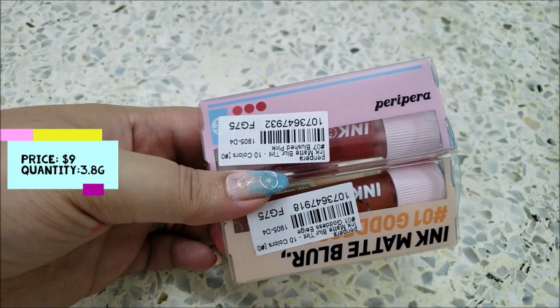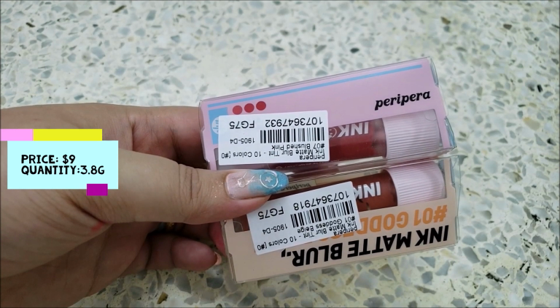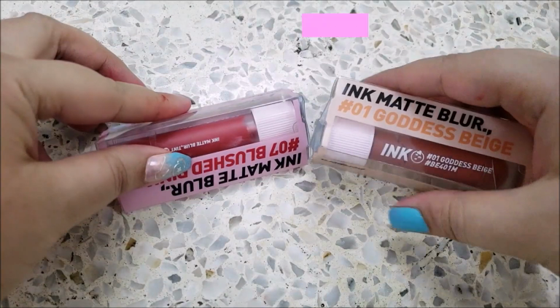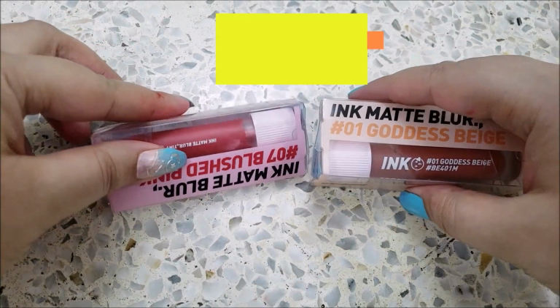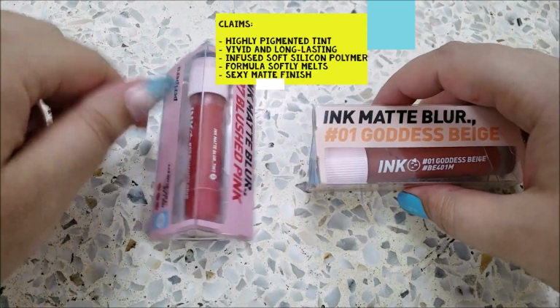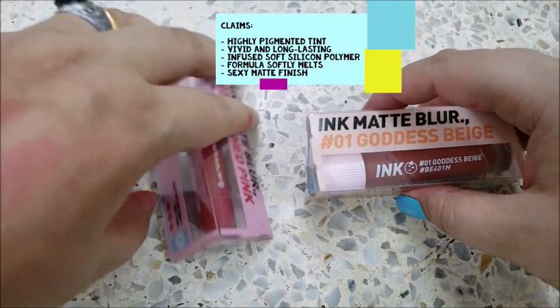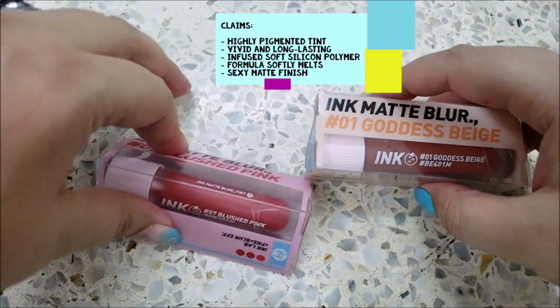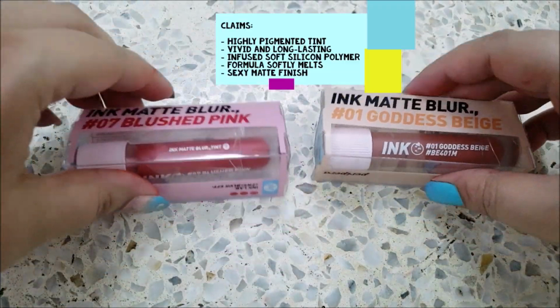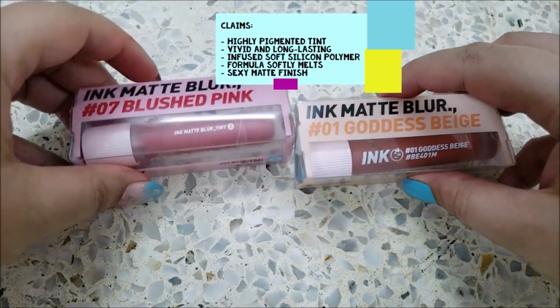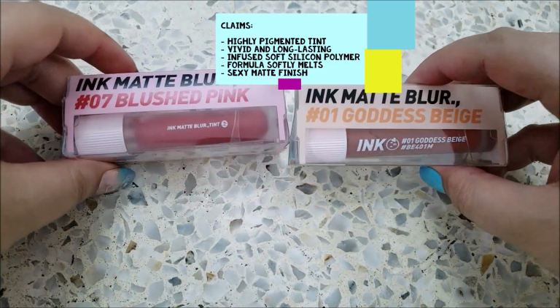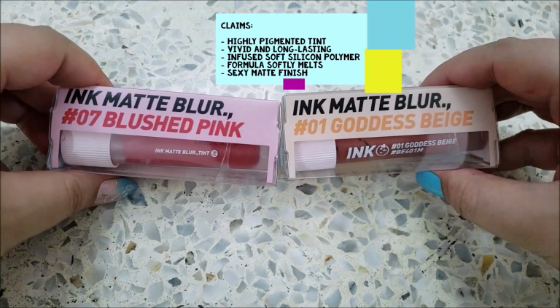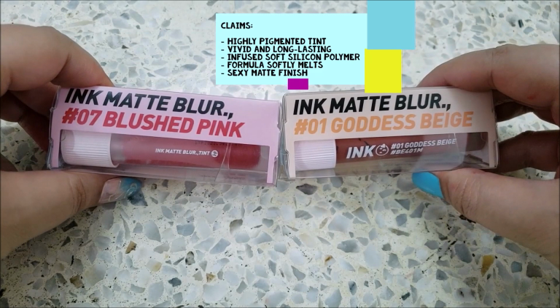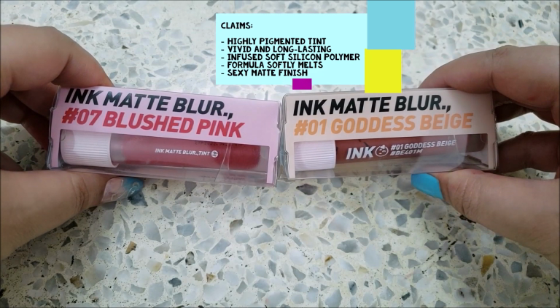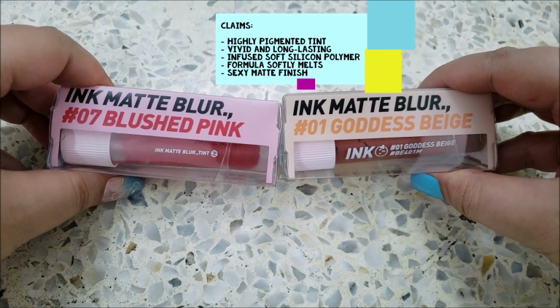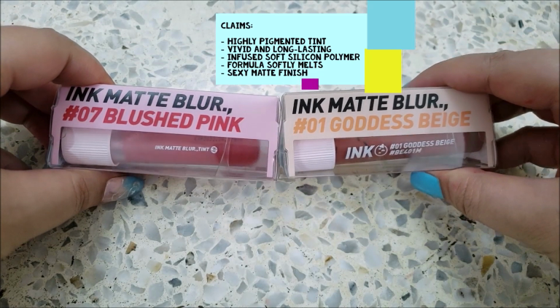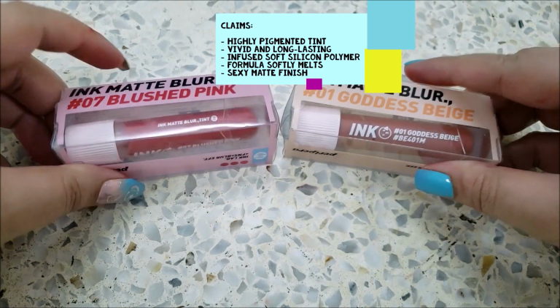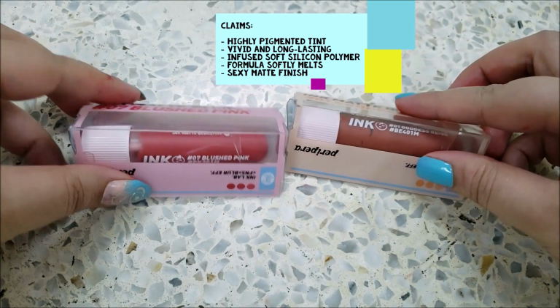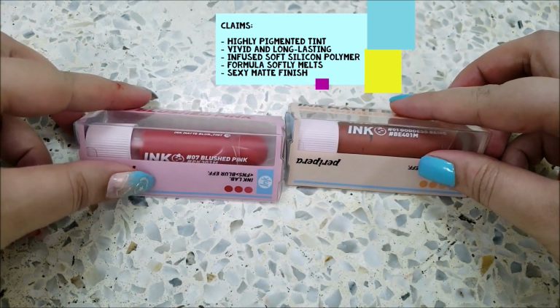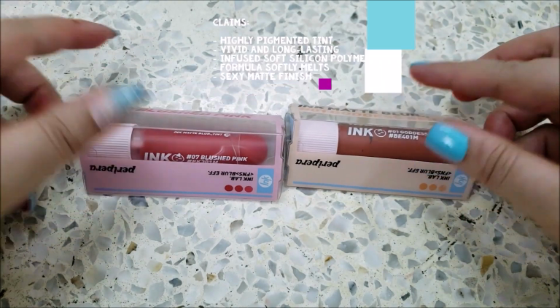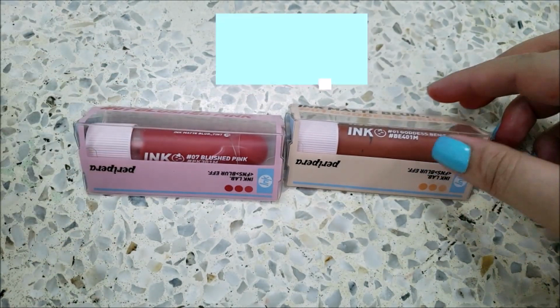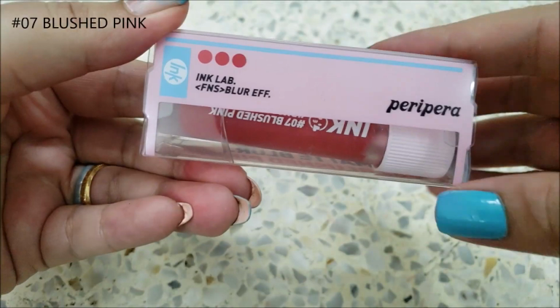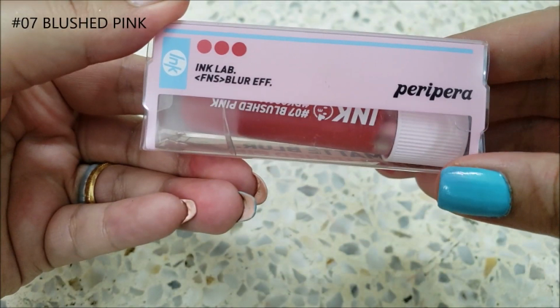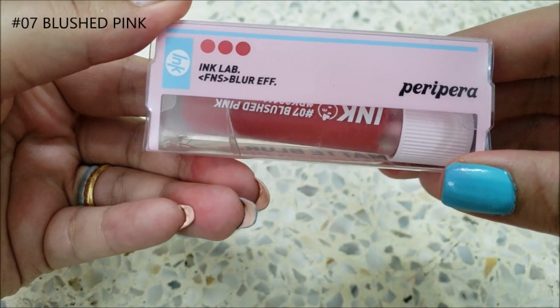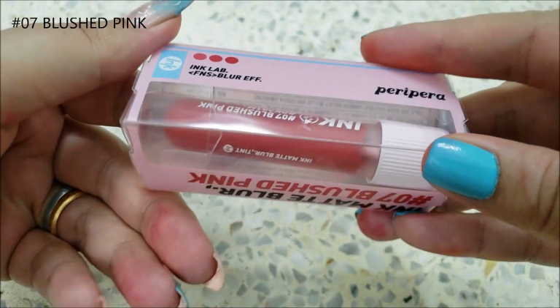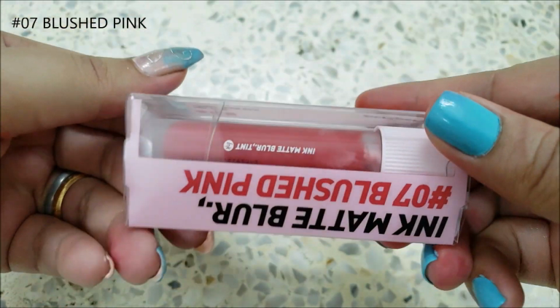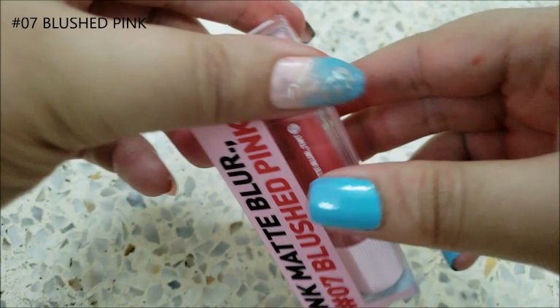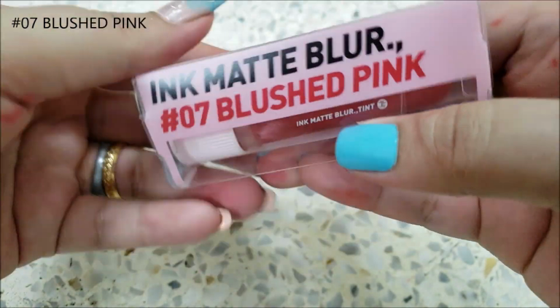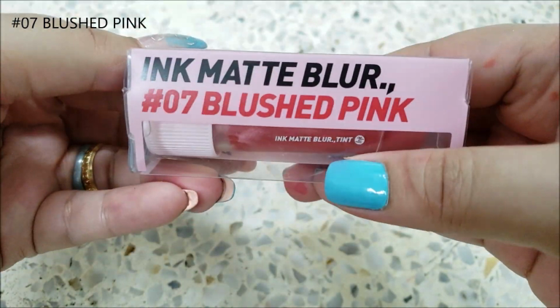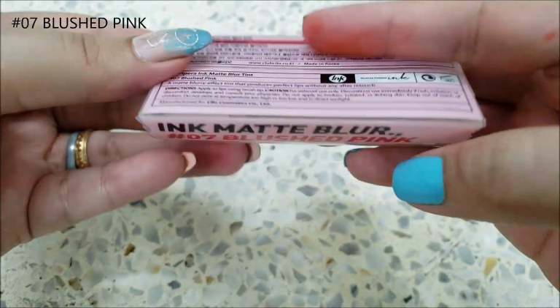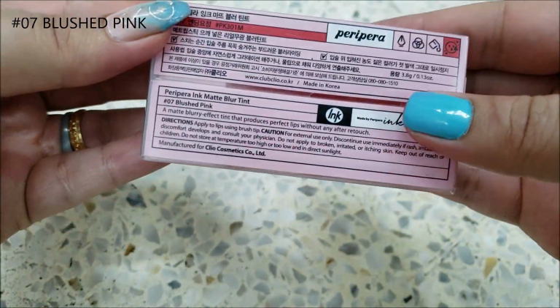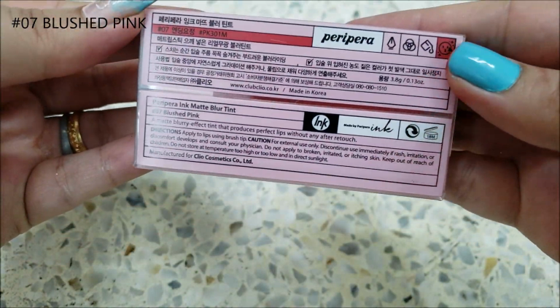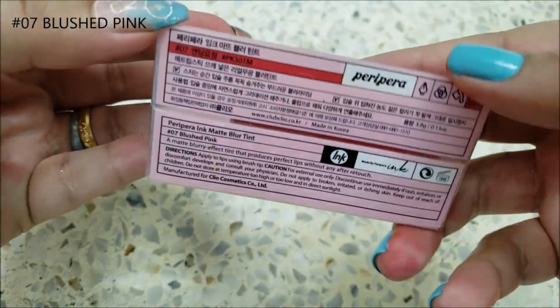The product claims that this highly pigmented tint offers vivid and long-lasting color thanks to infused soft silicon polymer, while the formula softly melts on lips for a sexy matte finish.